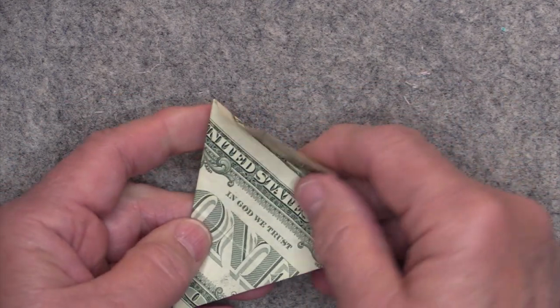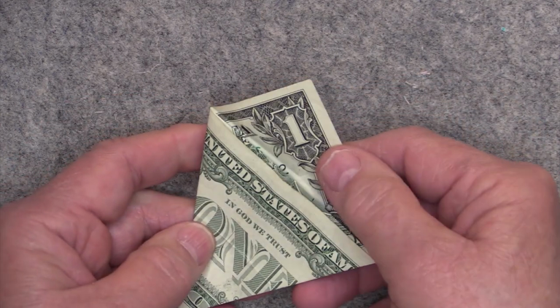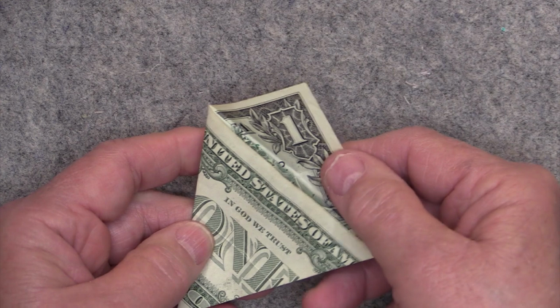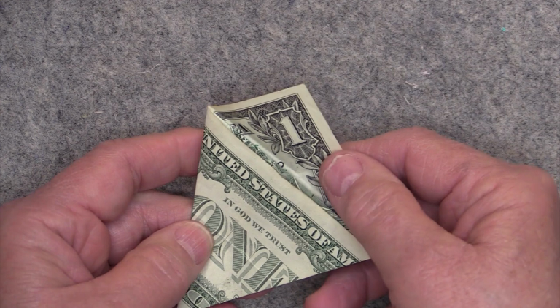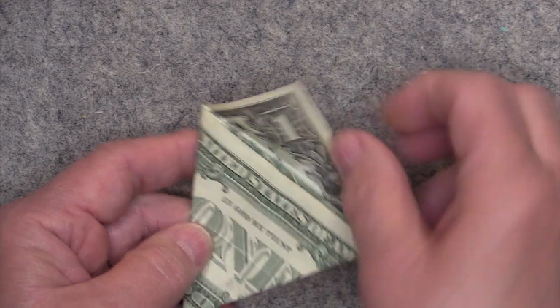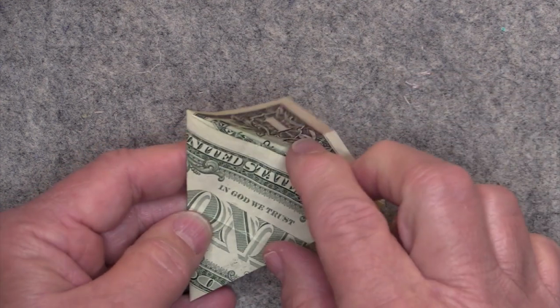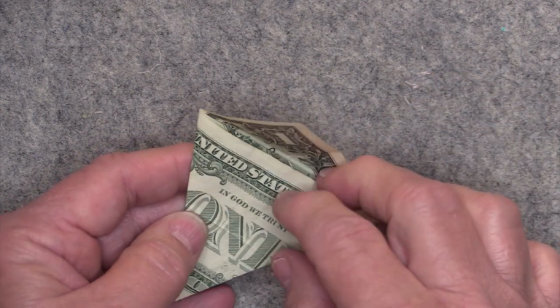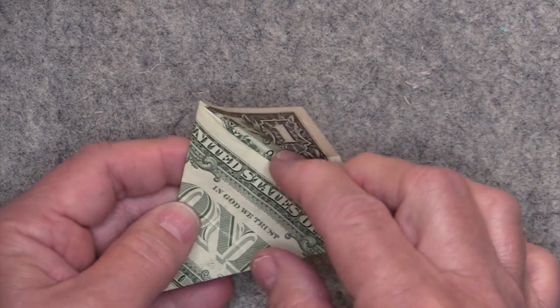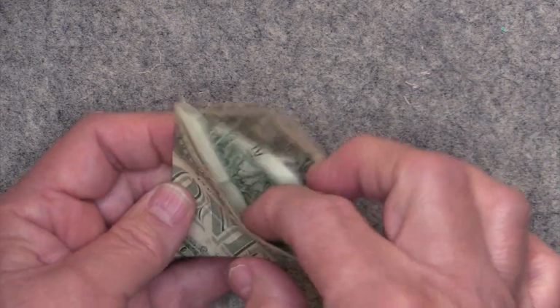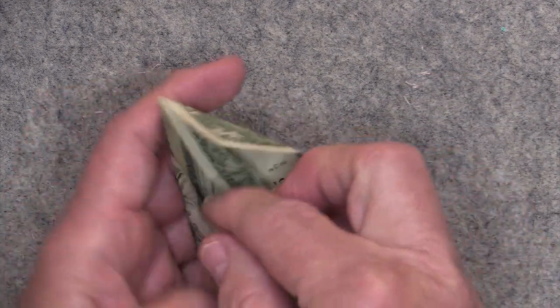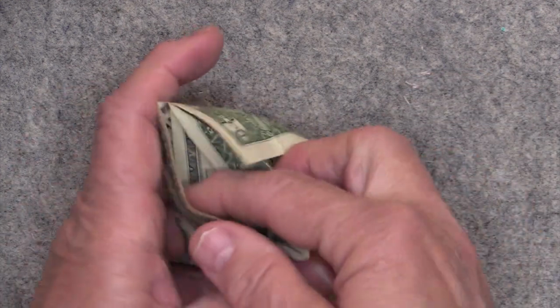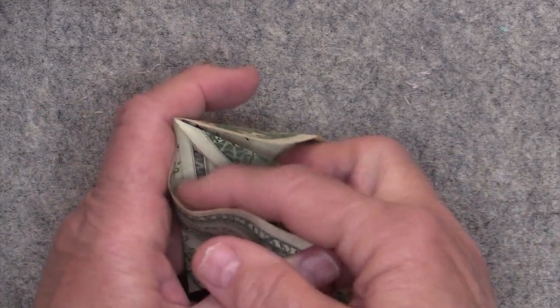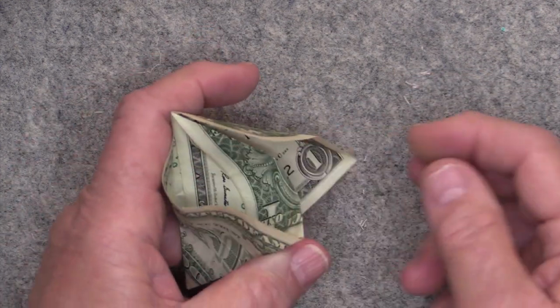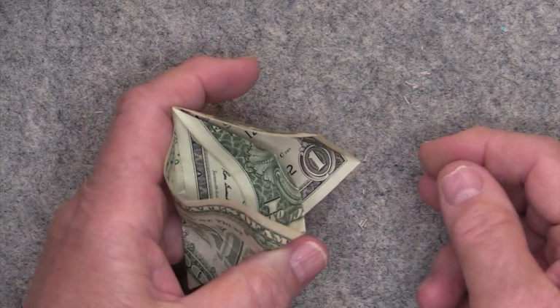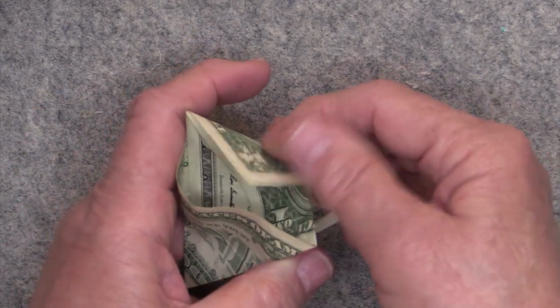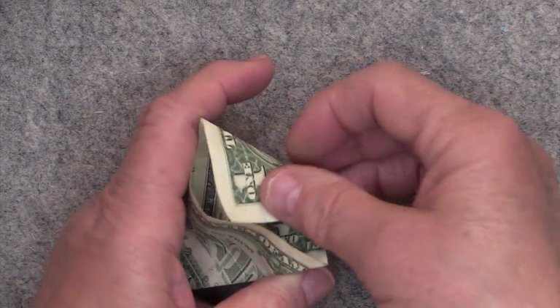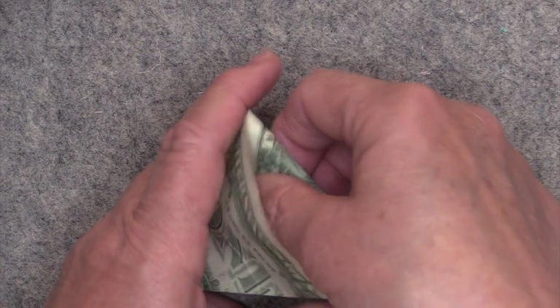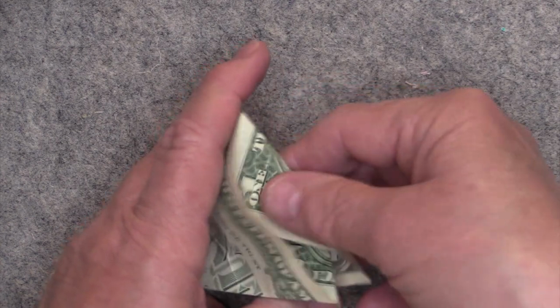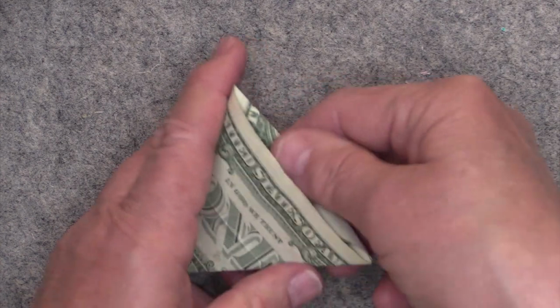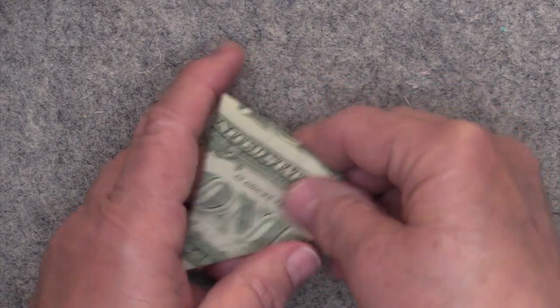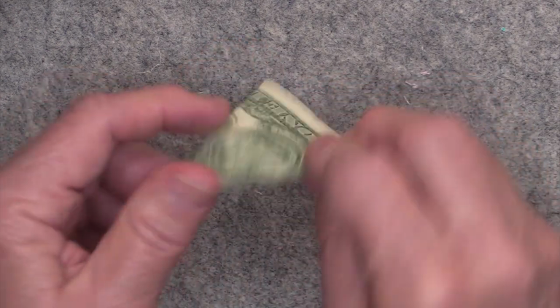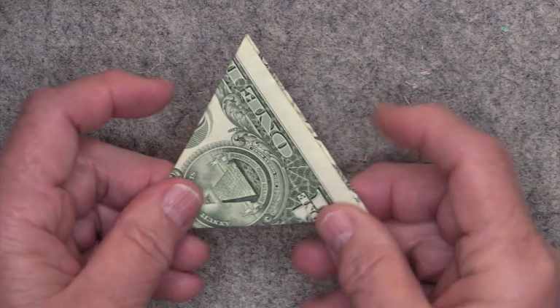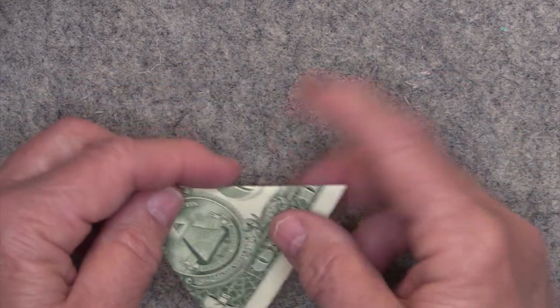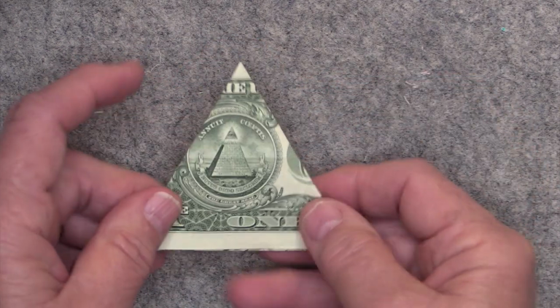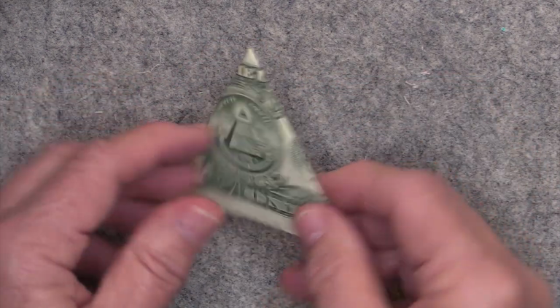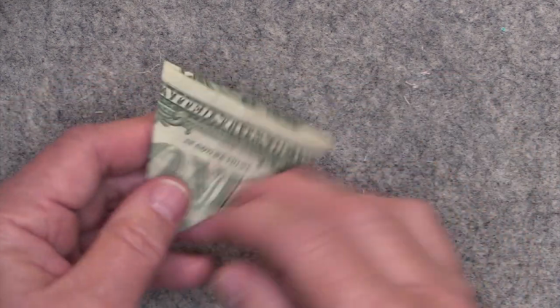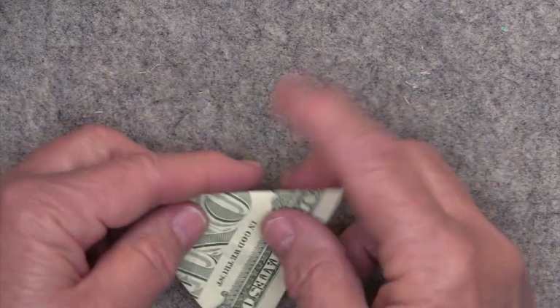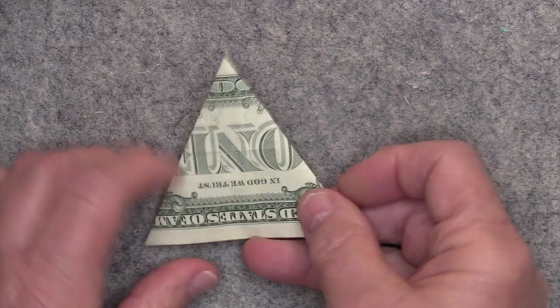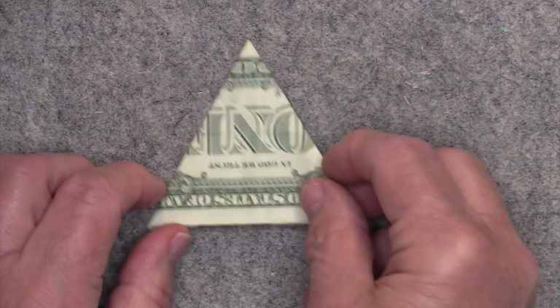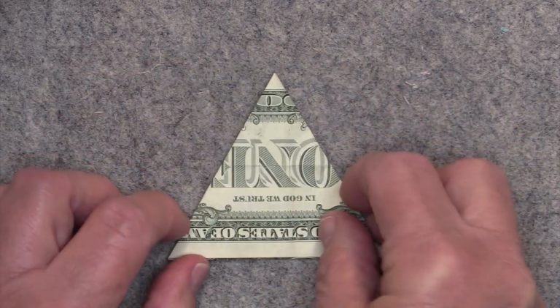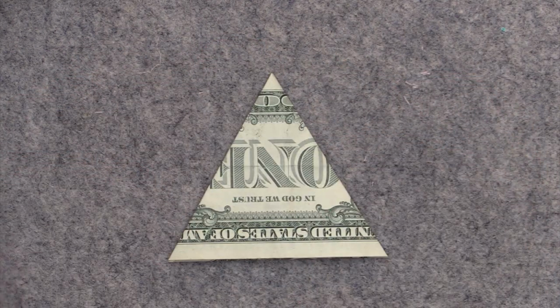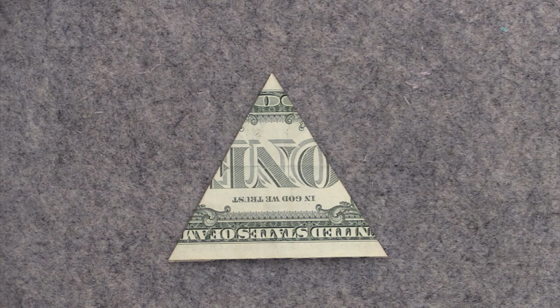Then take this part right here, open it up, and tuck that in. And now you have a dollar bill in the shape of a triangle.